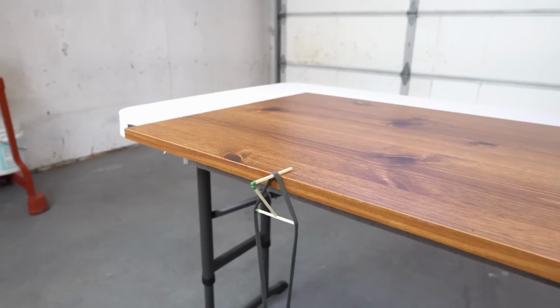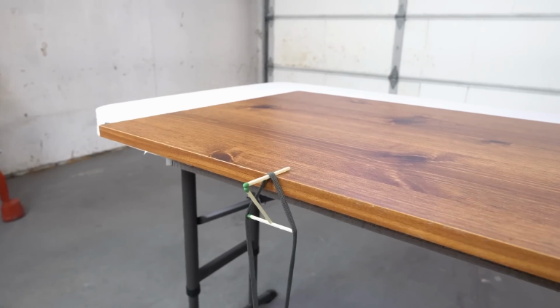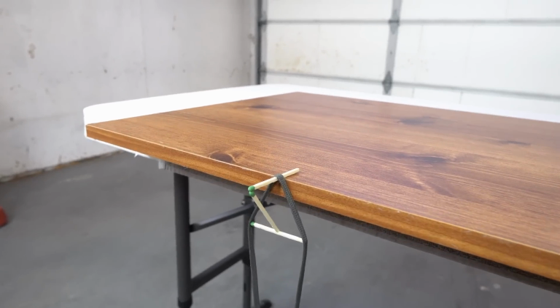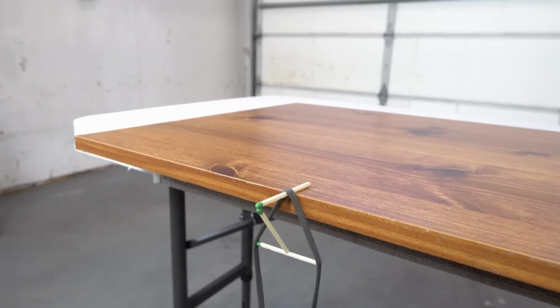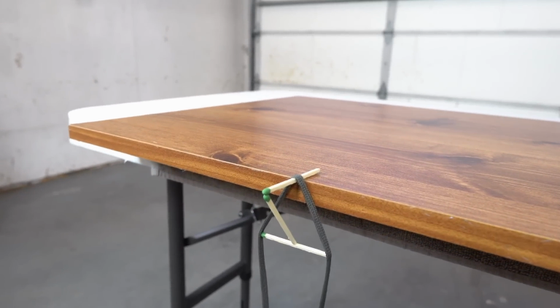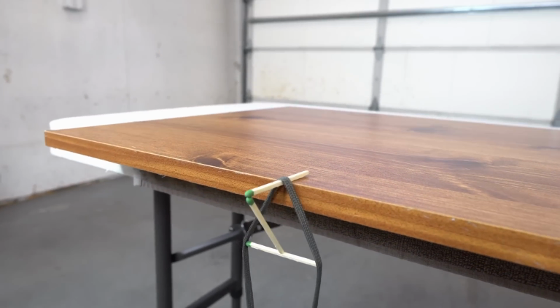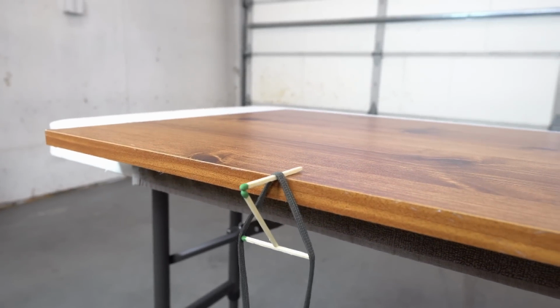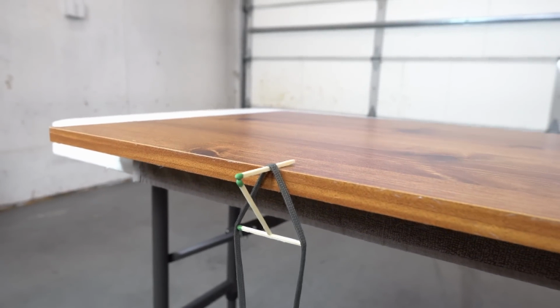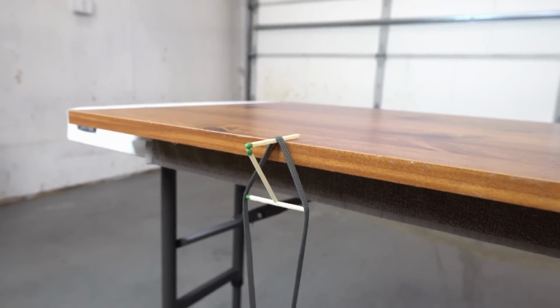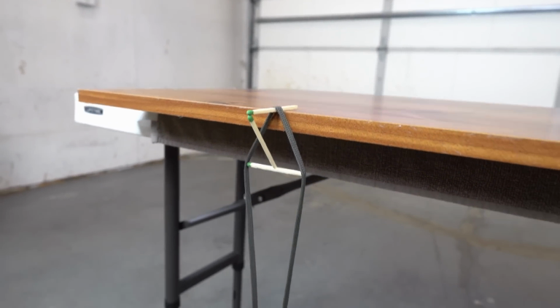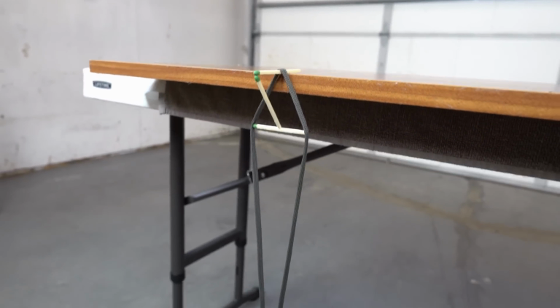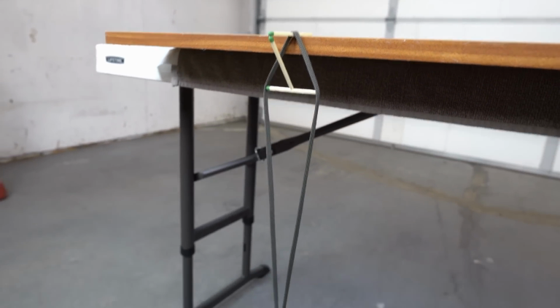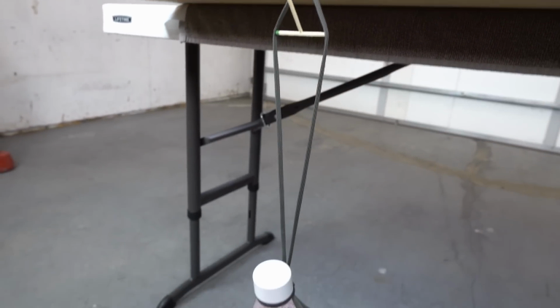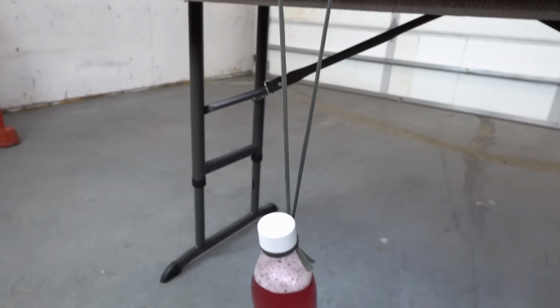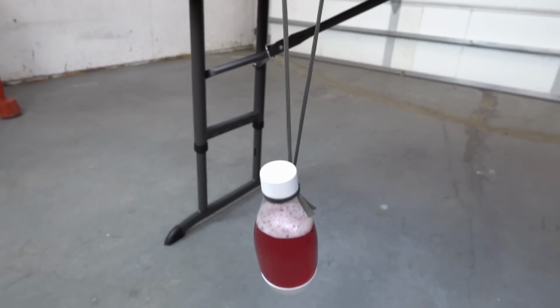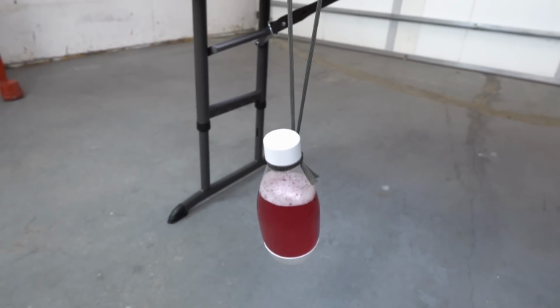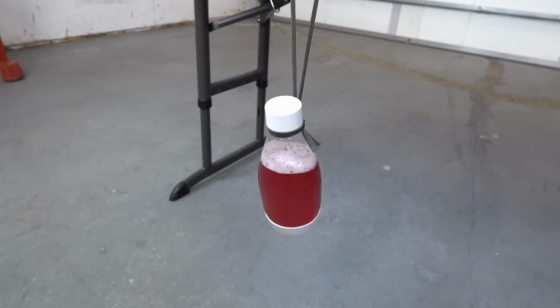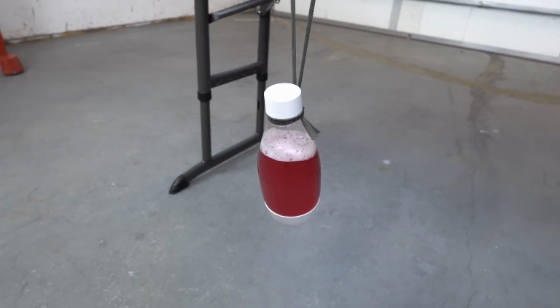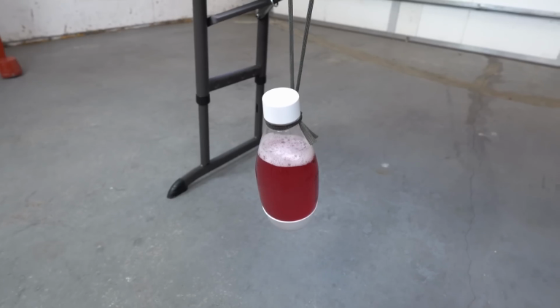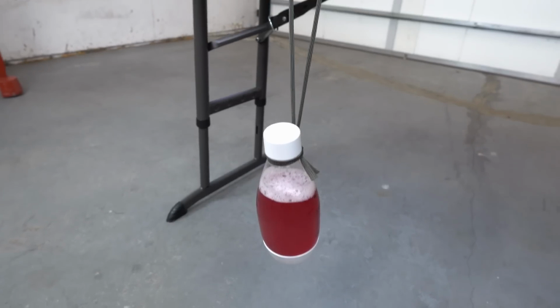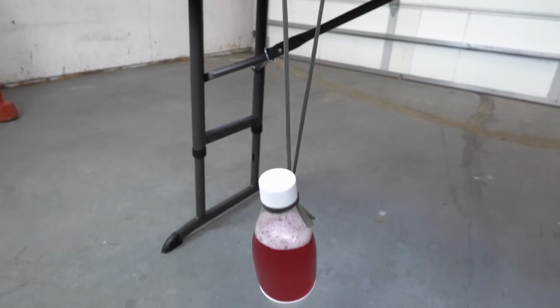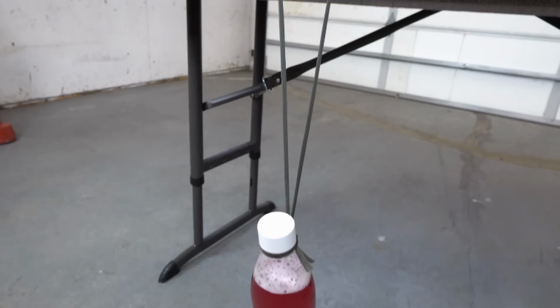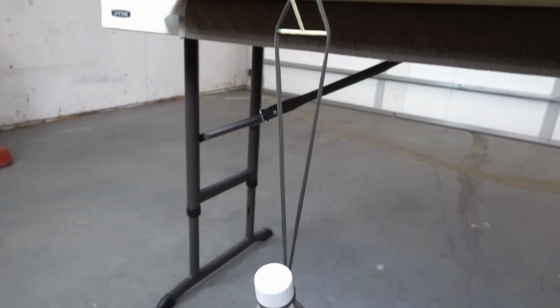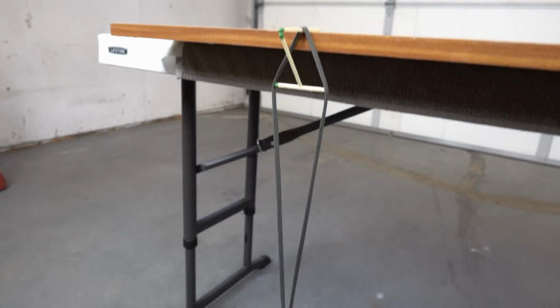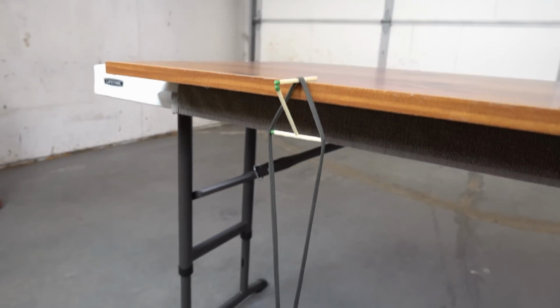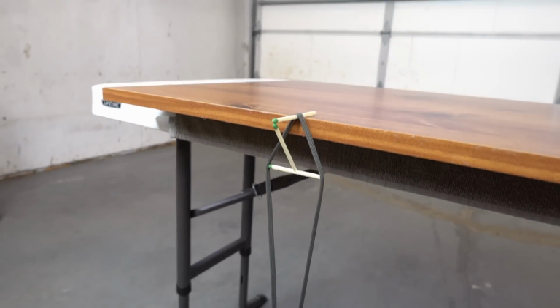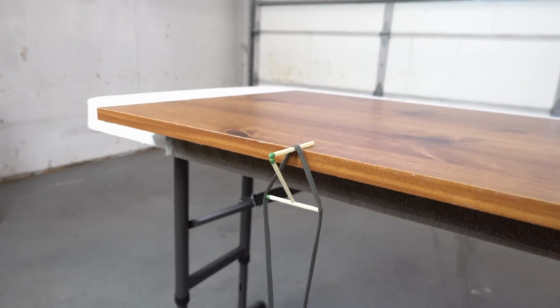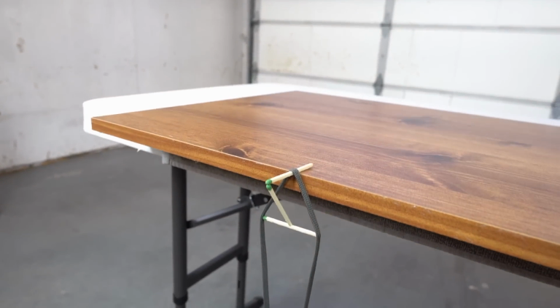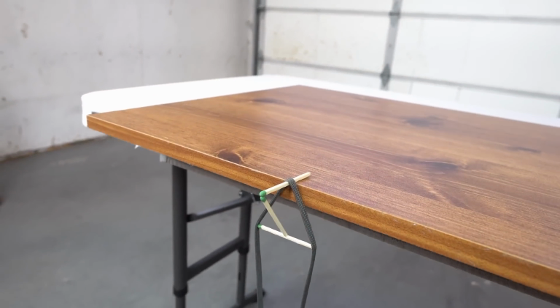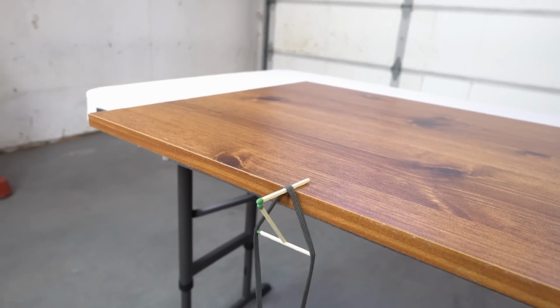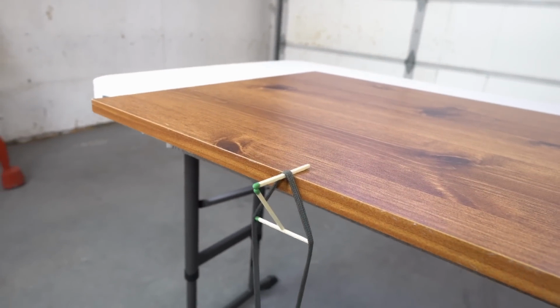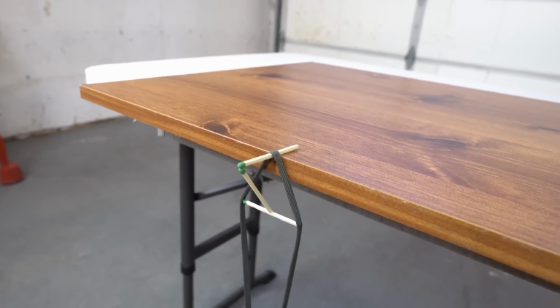I'm going to show you closely. This match is actually holding this bottle. Isn't it crazy?